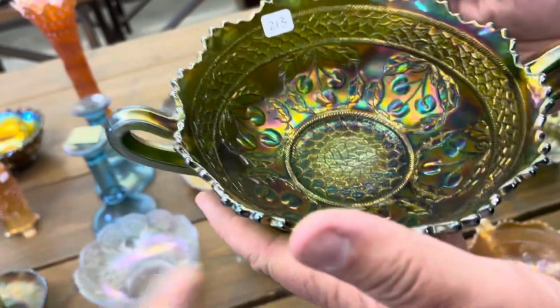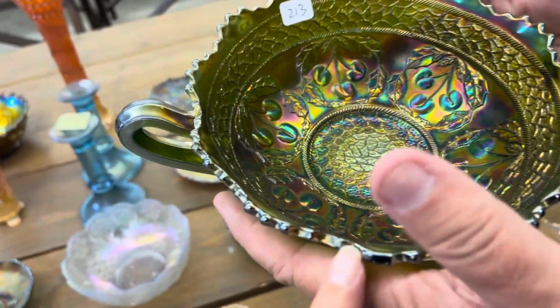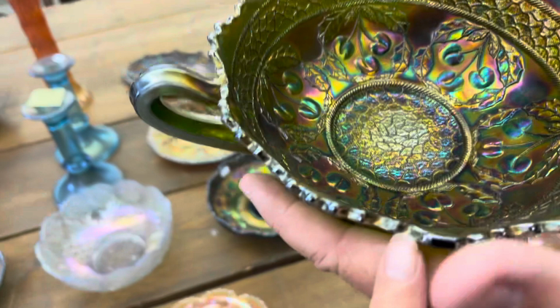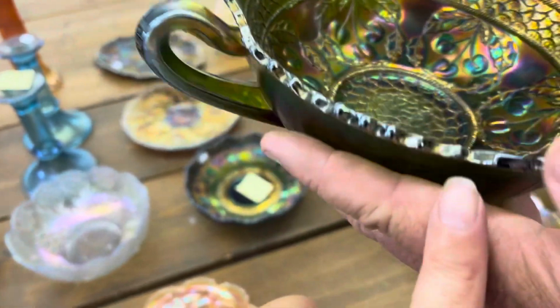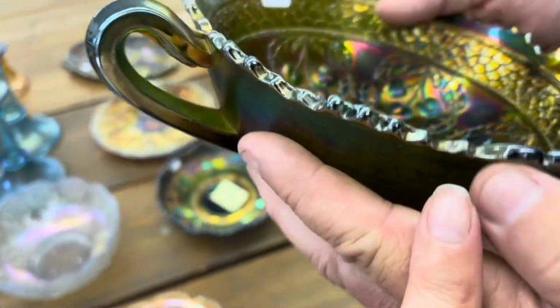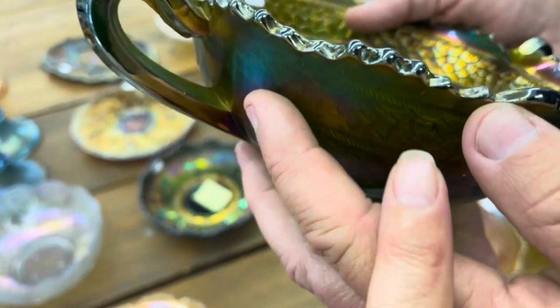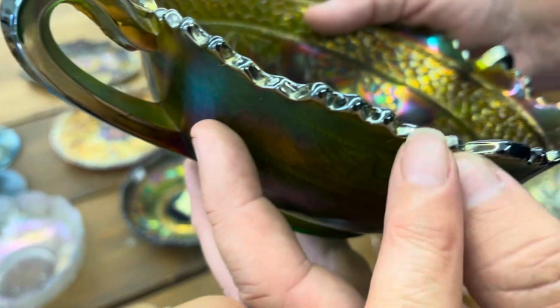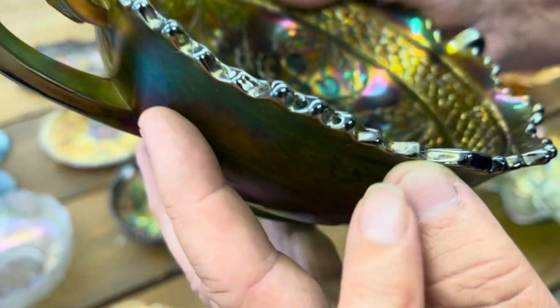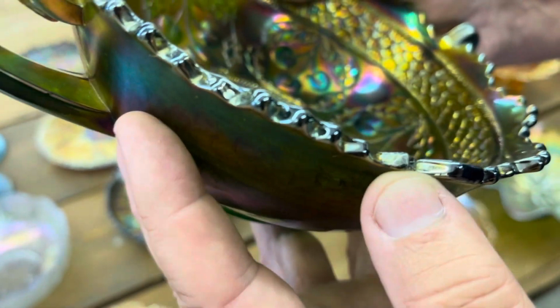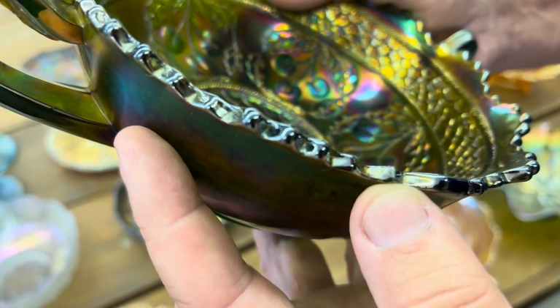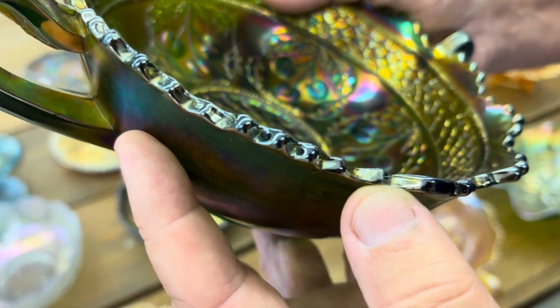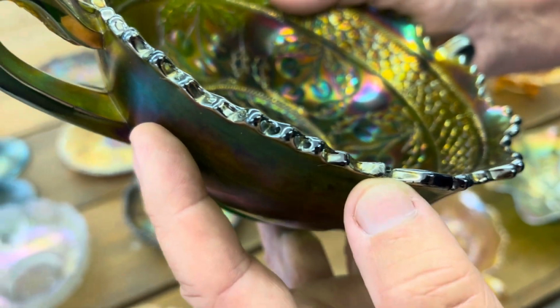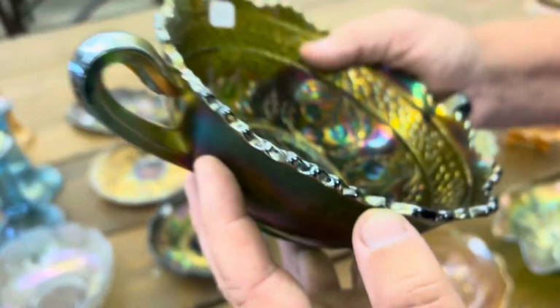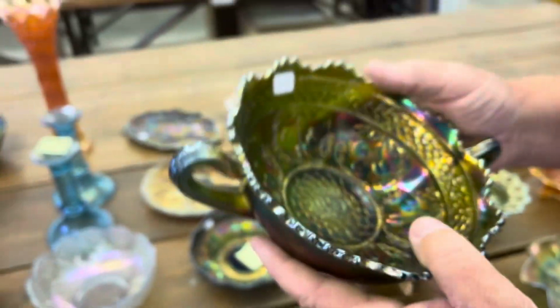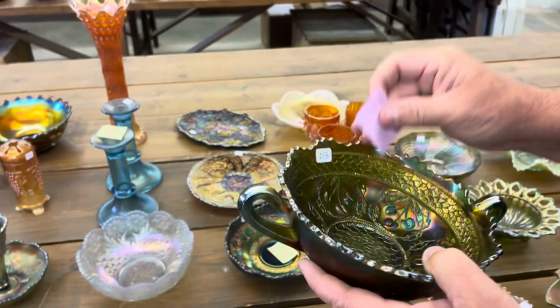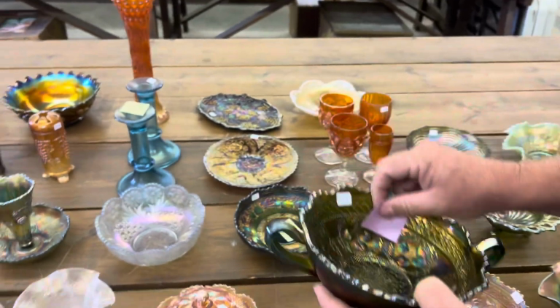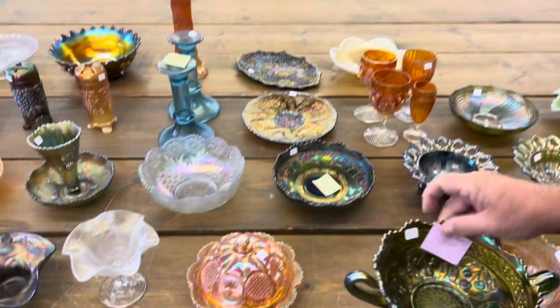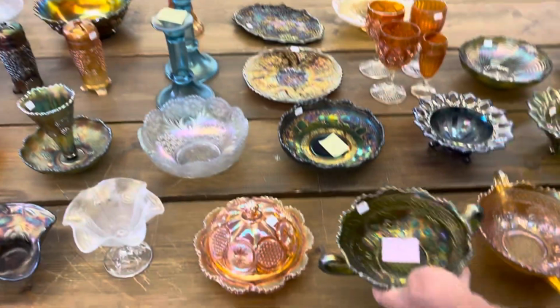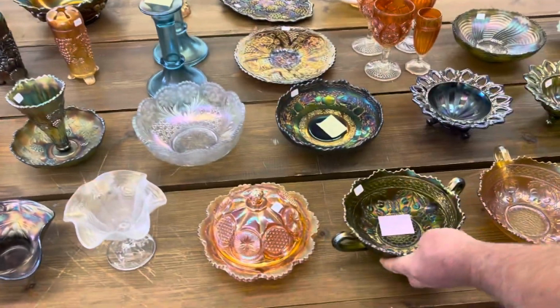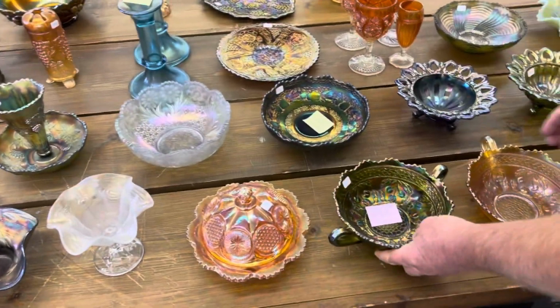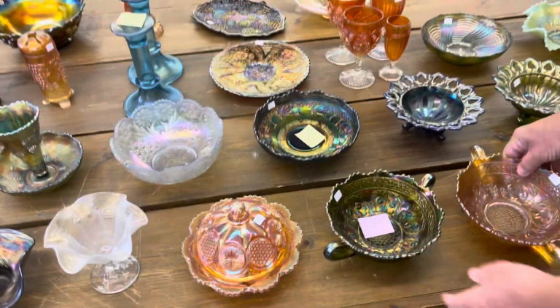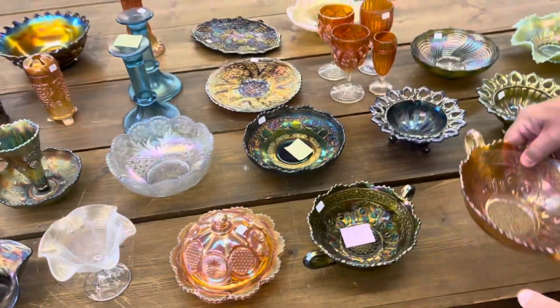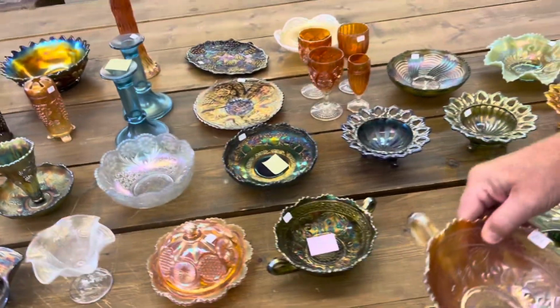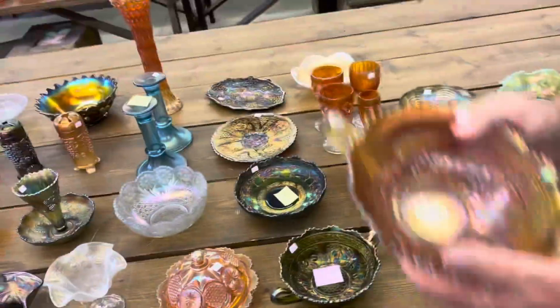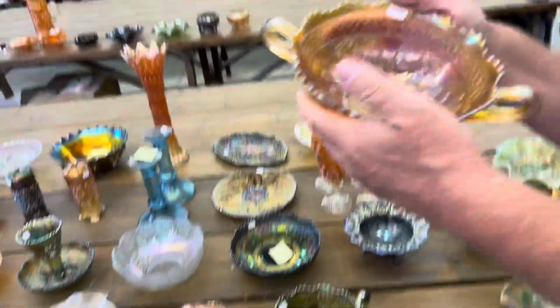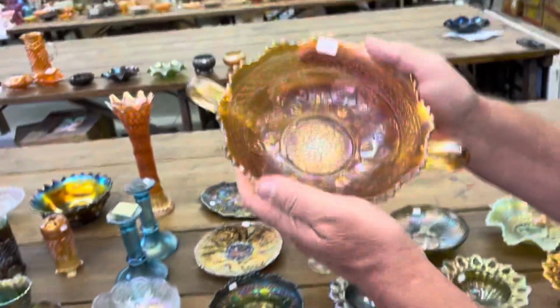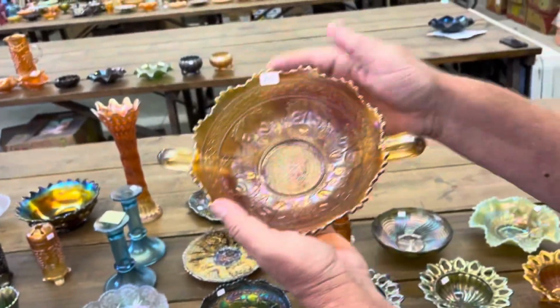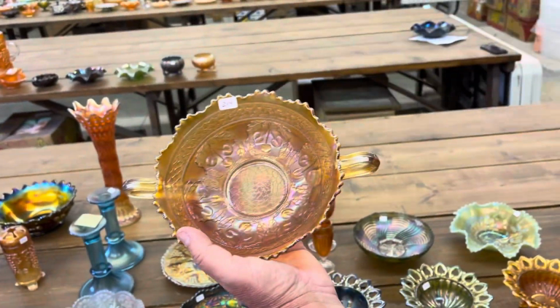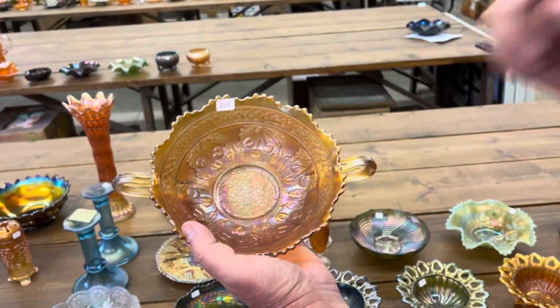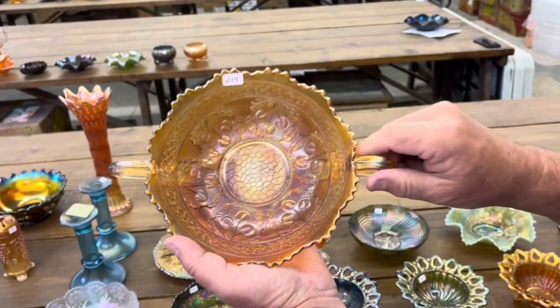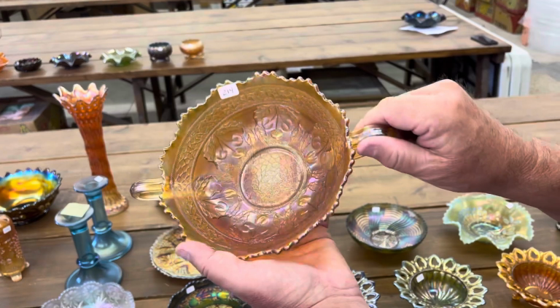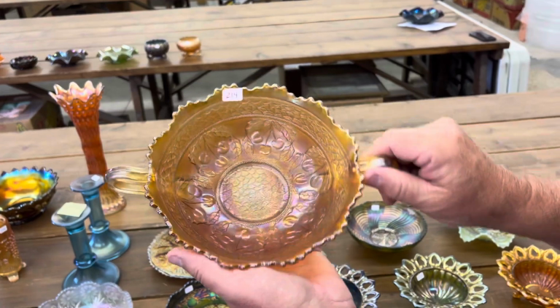And right here — another one right there. See it? Good. You'll get it right this time — Cherry Circles. All right. Butterfly Bonbon in marigold.